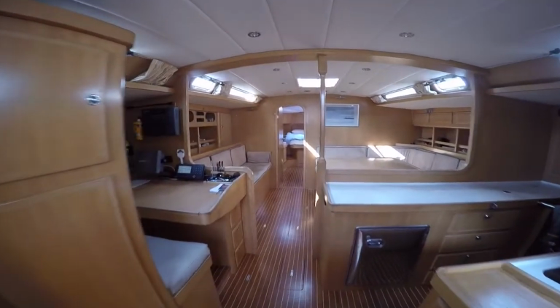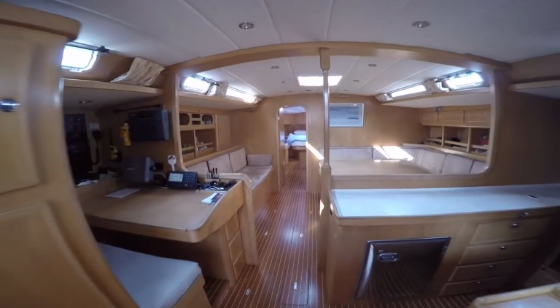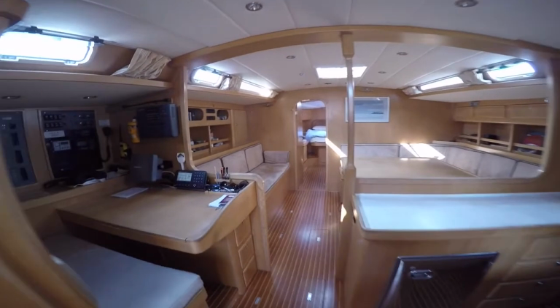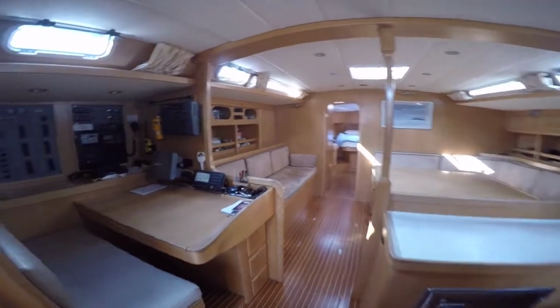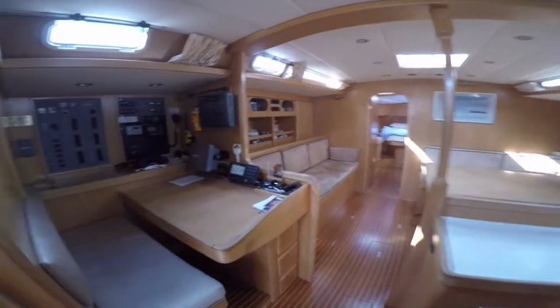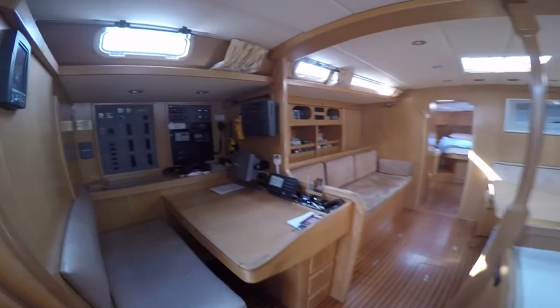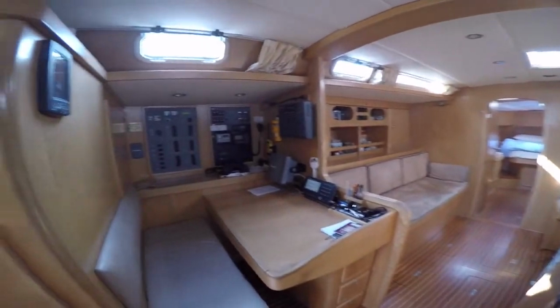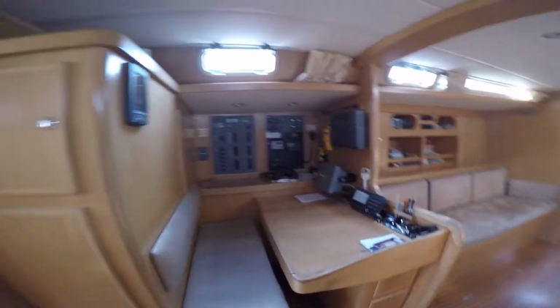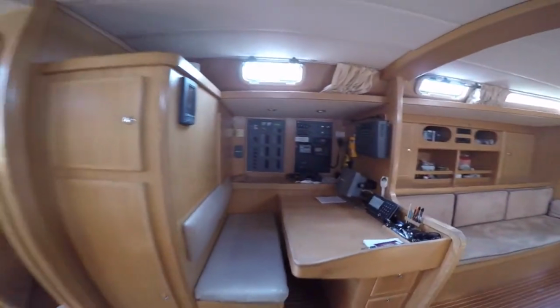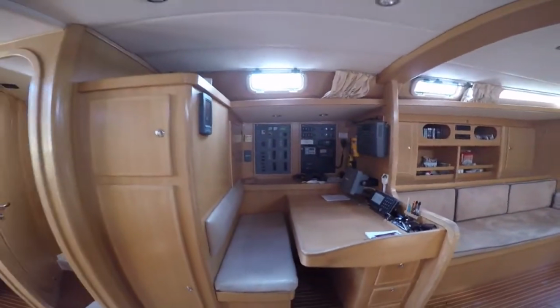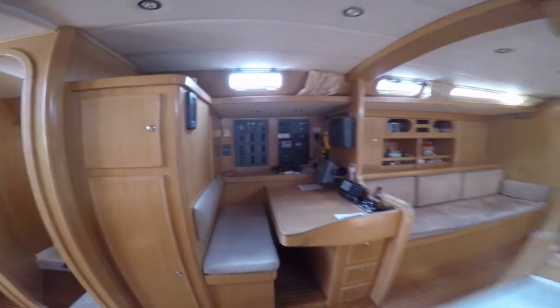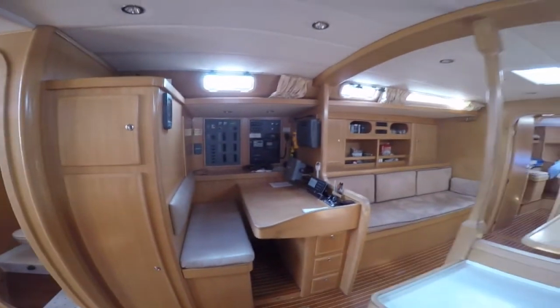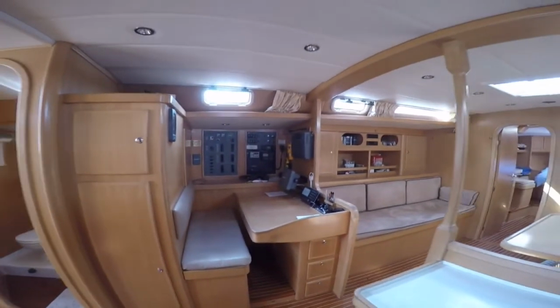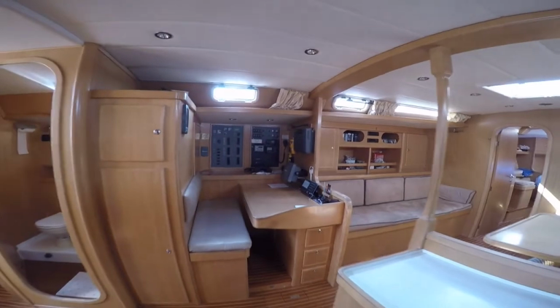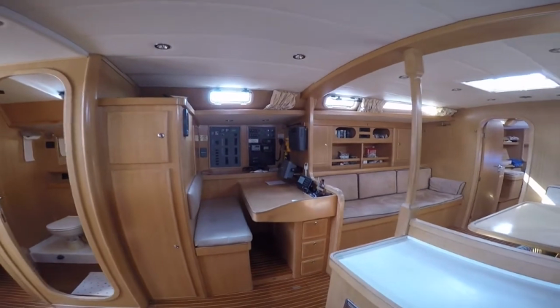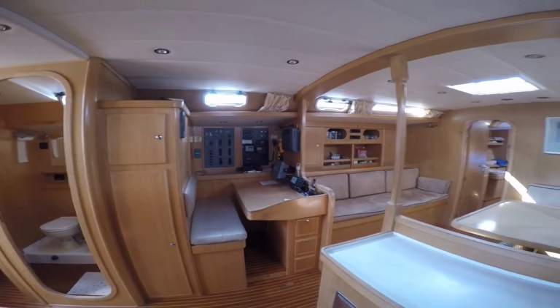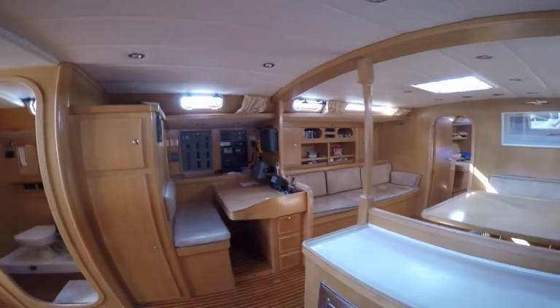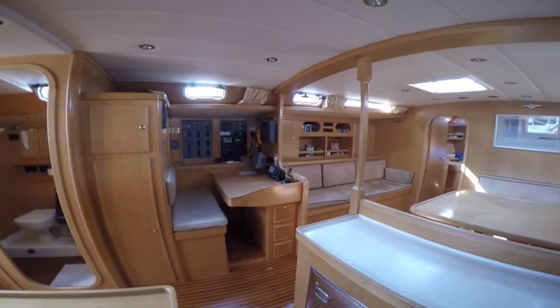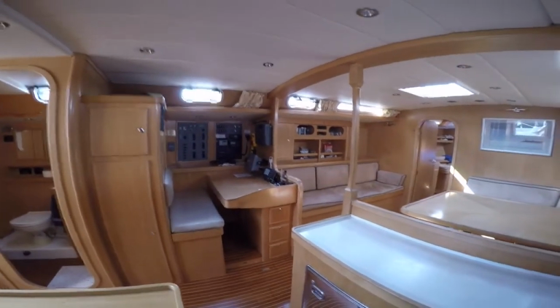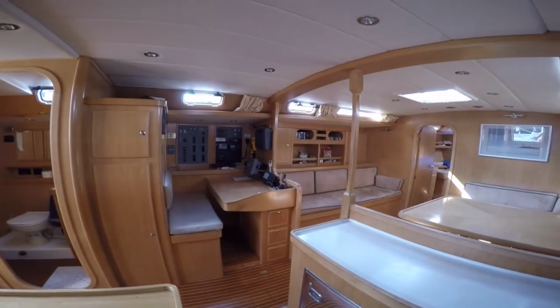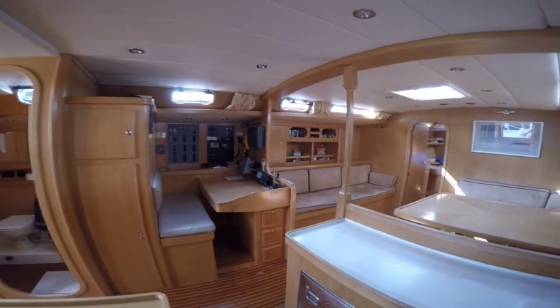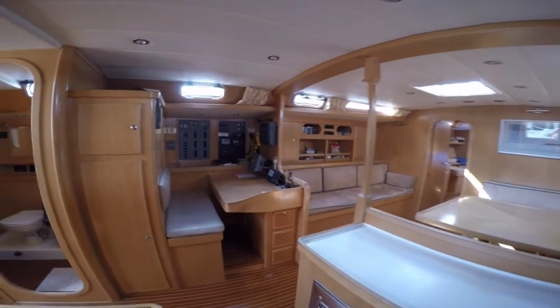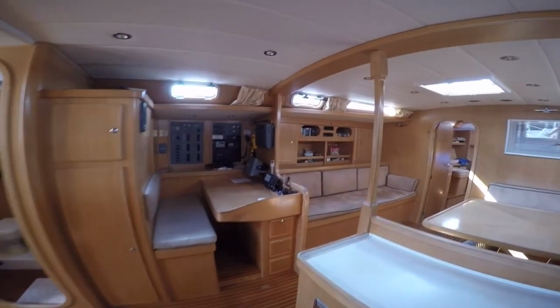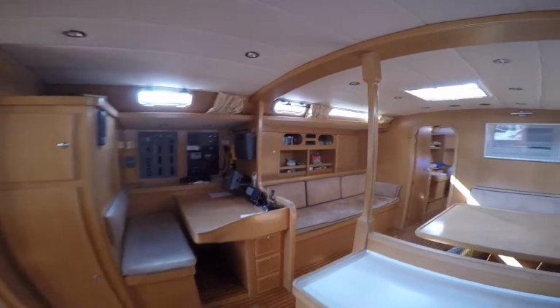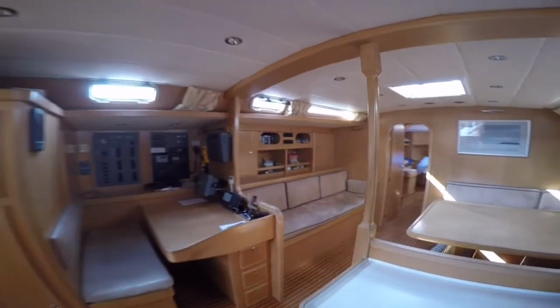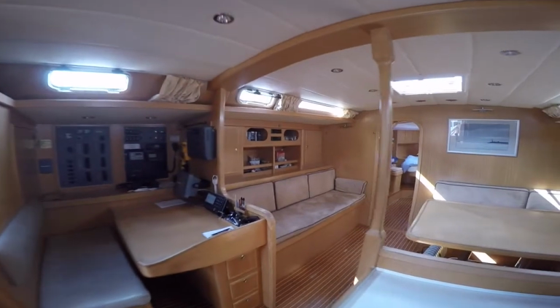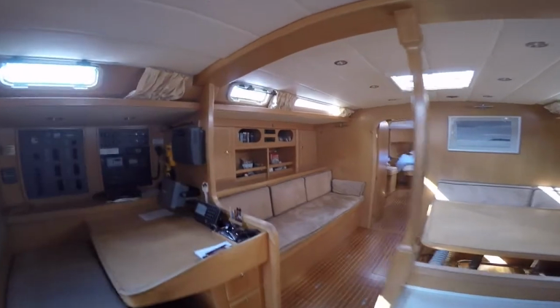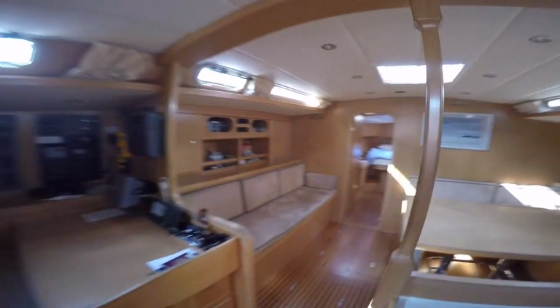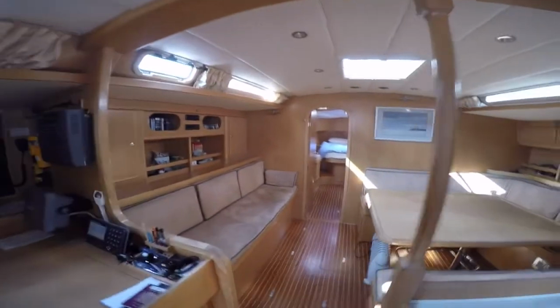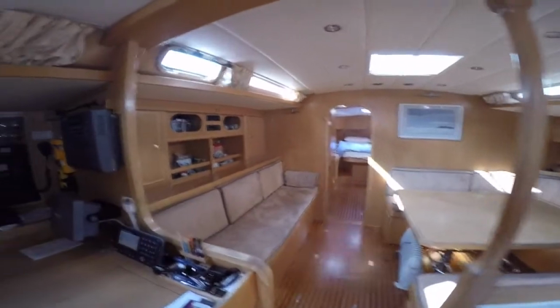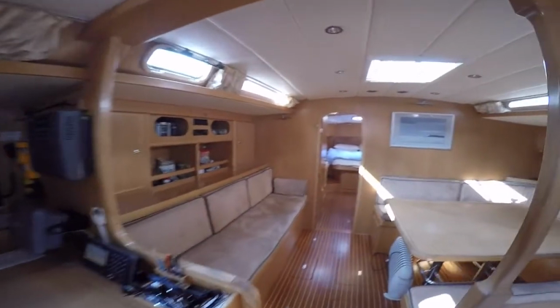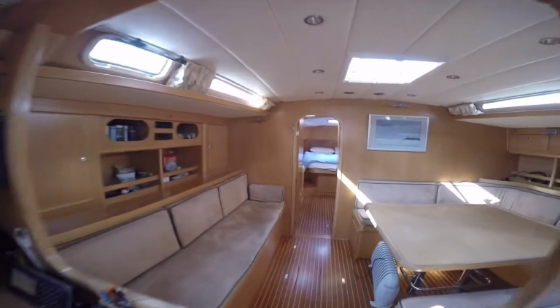The interior is finished in European oak with teak and holly soleboards, providing a light and spacious feel. The nav station has a full-size chart table, navigation instruments and safety equipment. There's also an oilskin hanging locker abaft the seat.